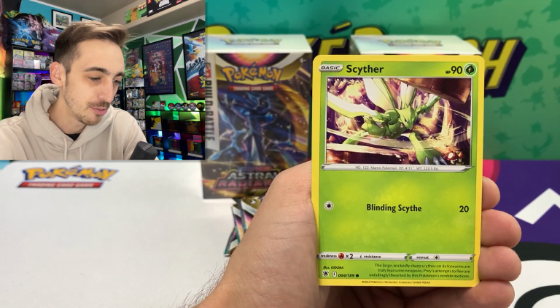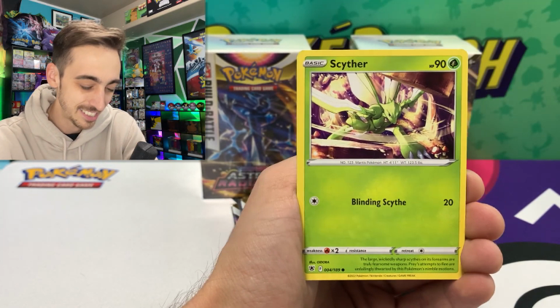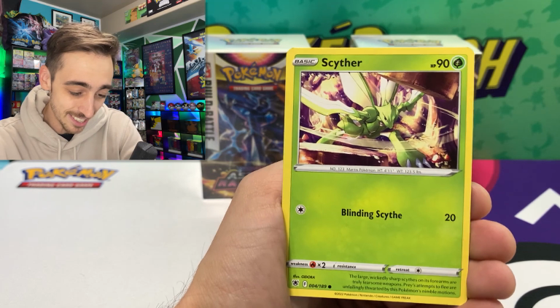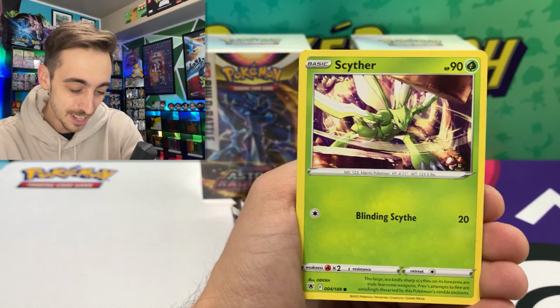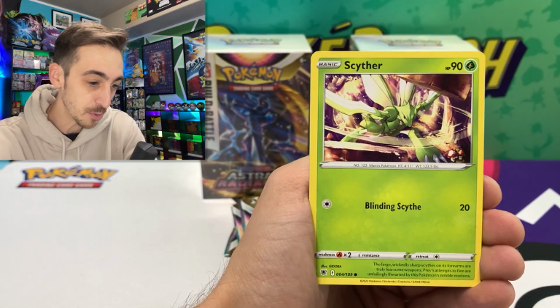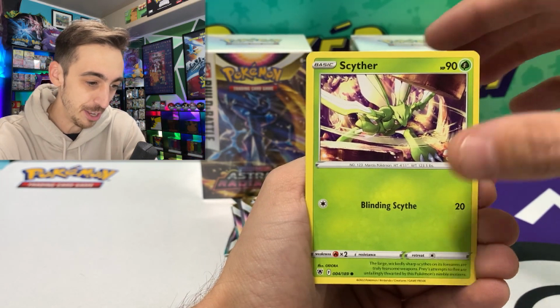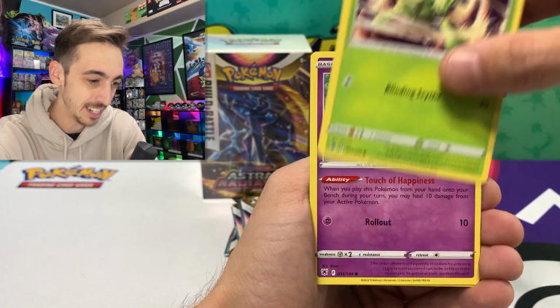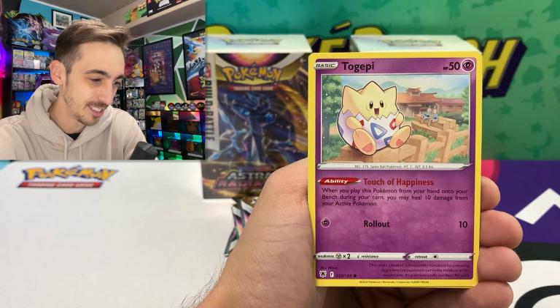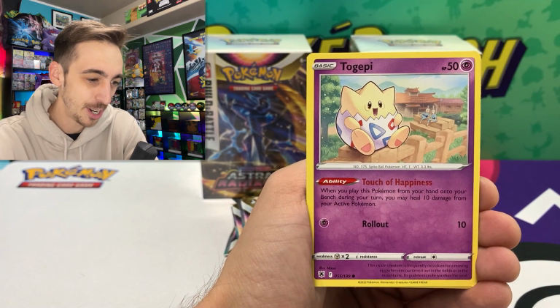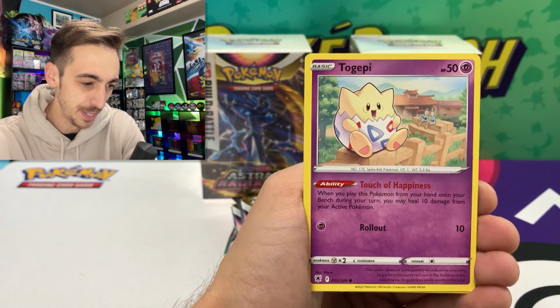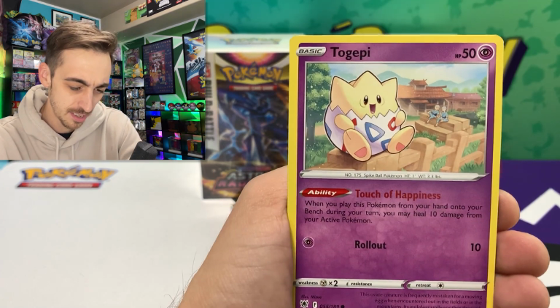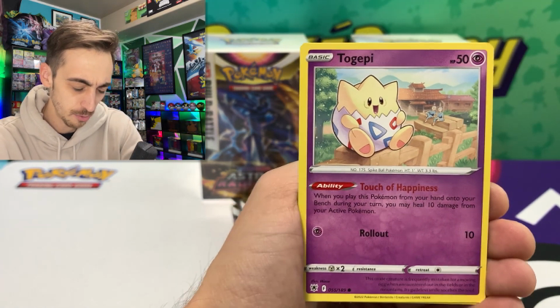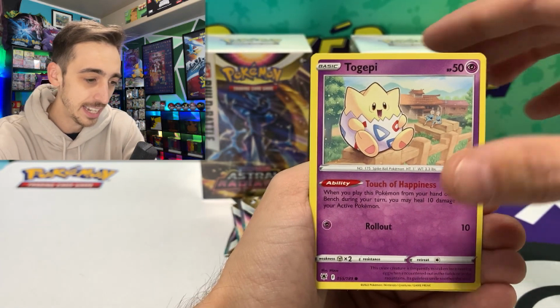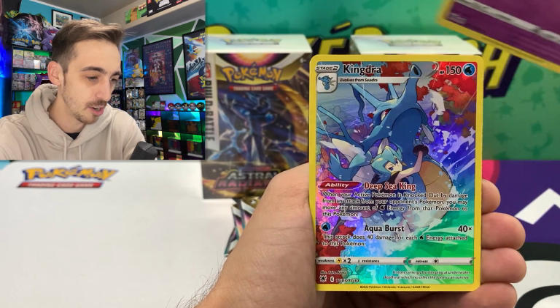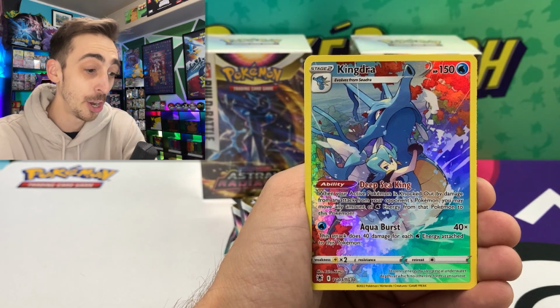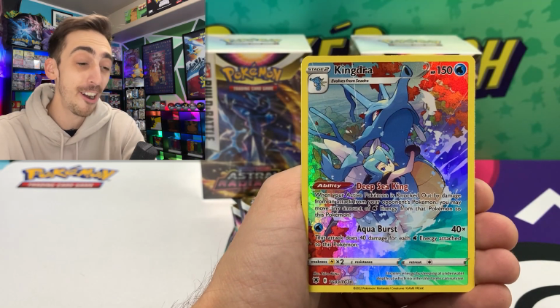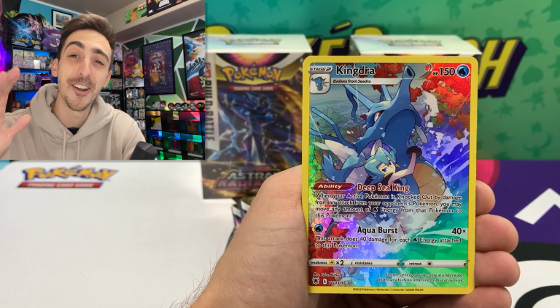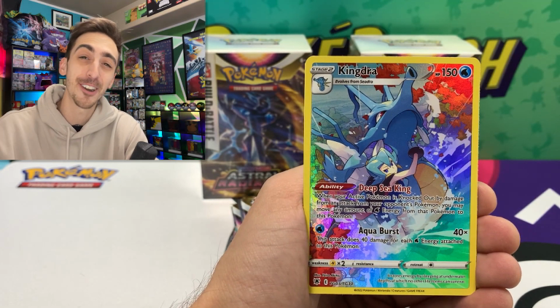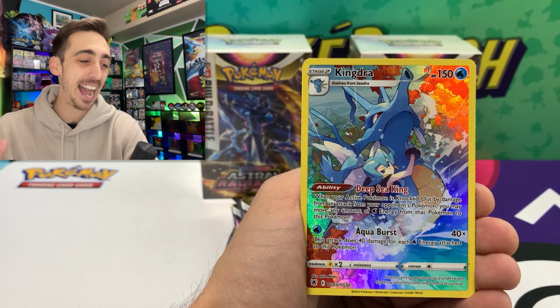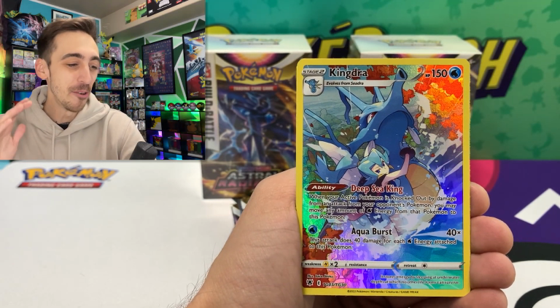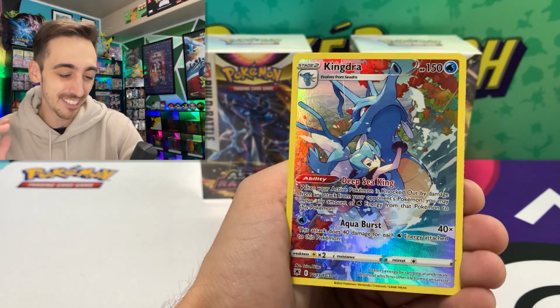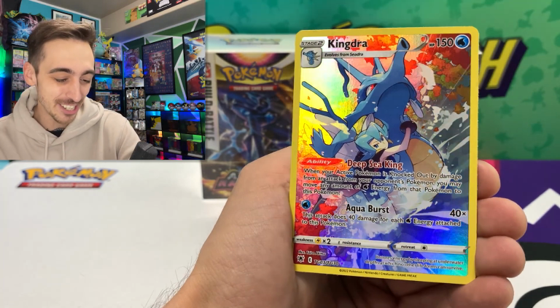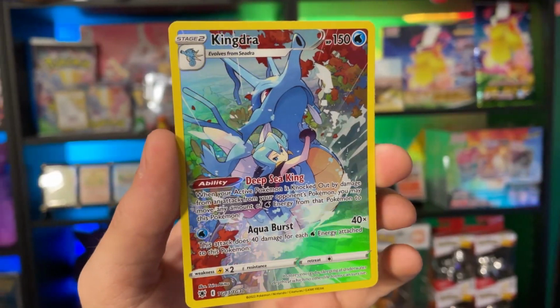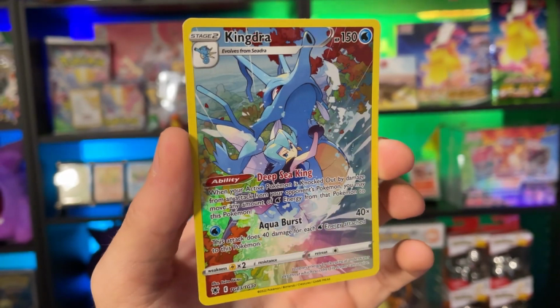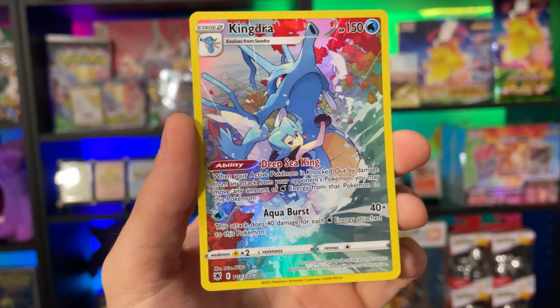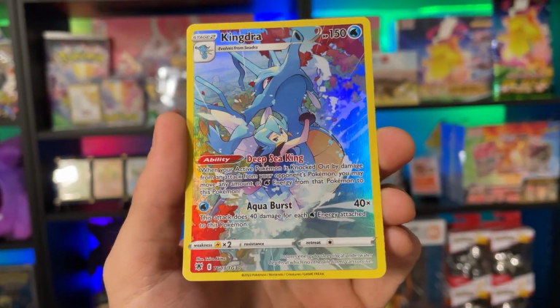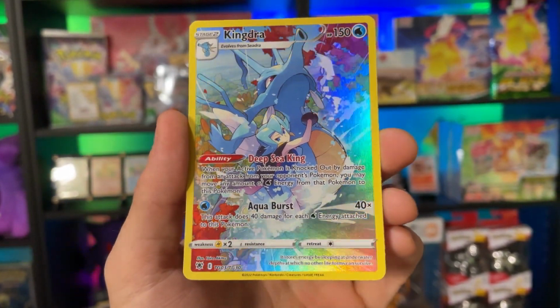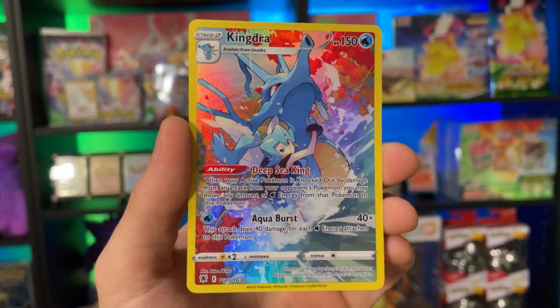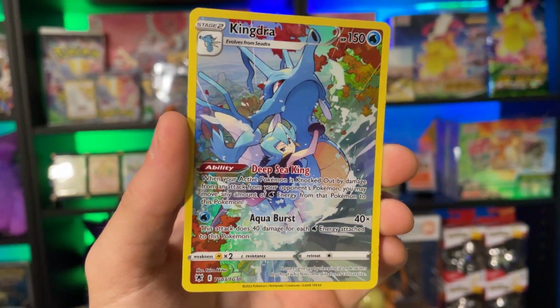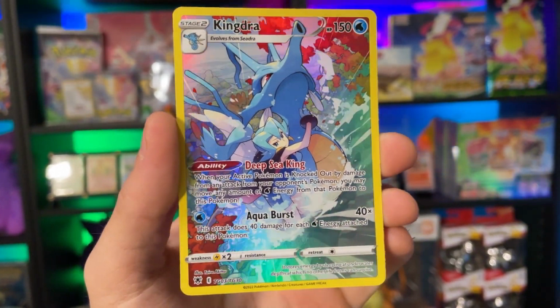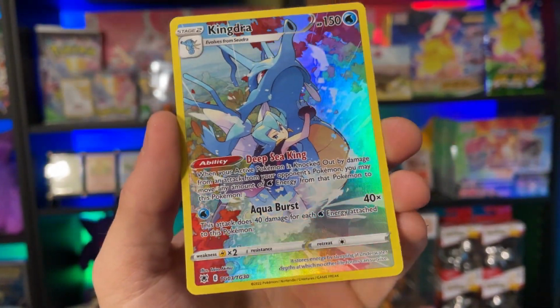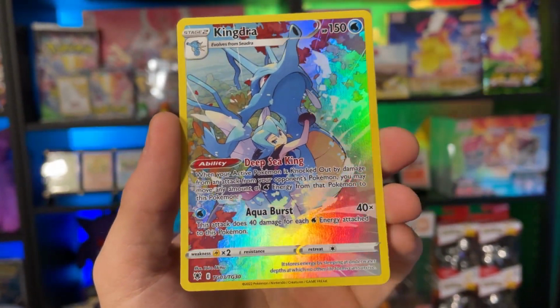We've got a Scyther — Scyther was one of my favorite Kantо Pokémon — Togepi. Really liking this artwork so far, and on our first pack we have the Kingdra character rare. You're kidding me — one pack in and we hit a character rare!